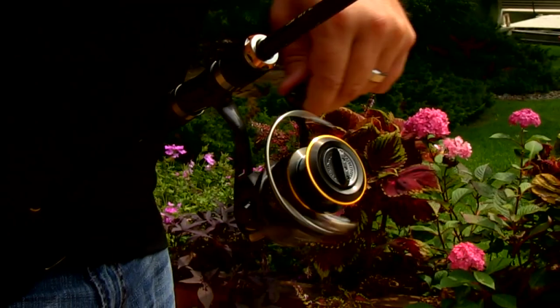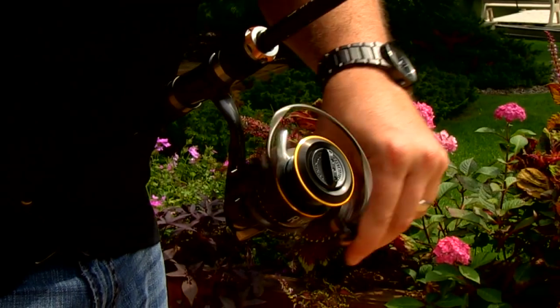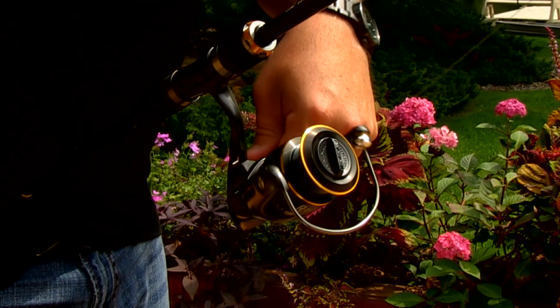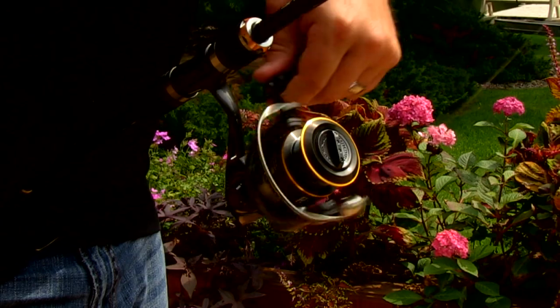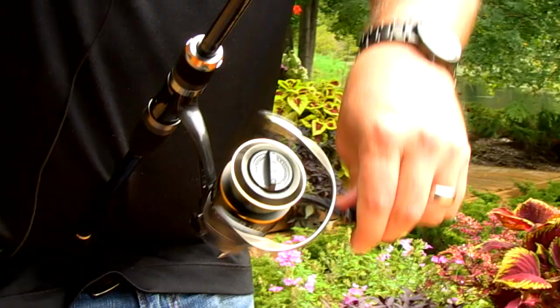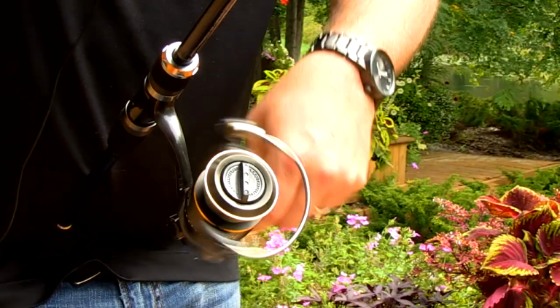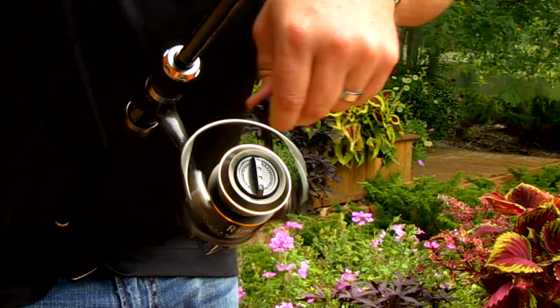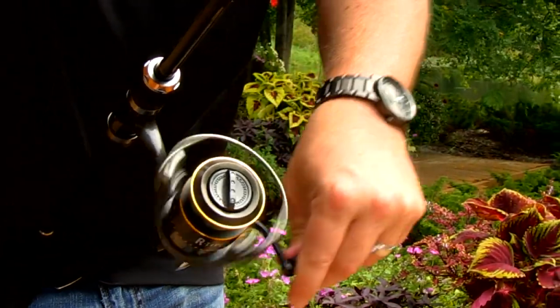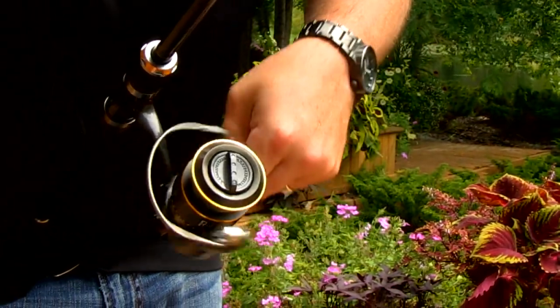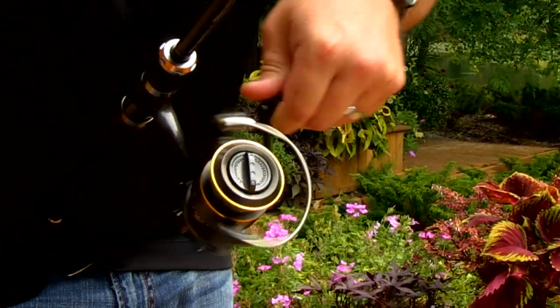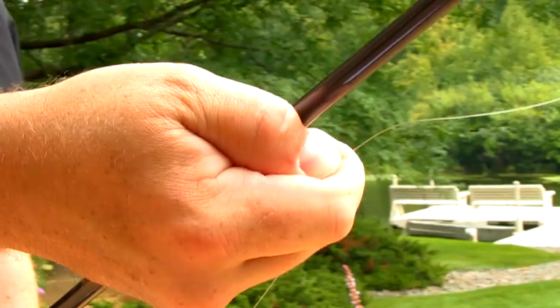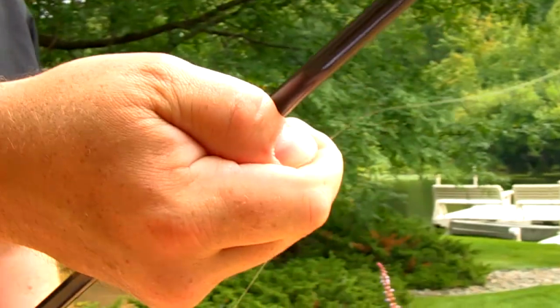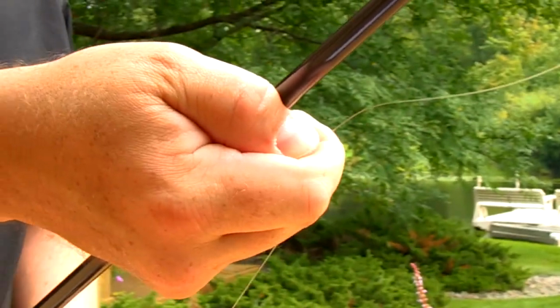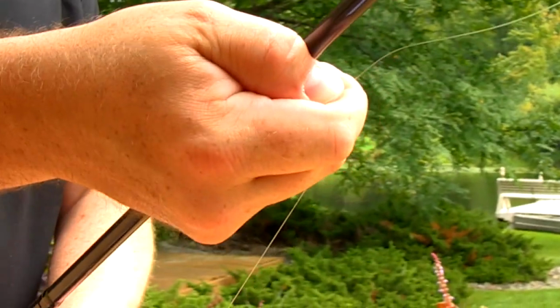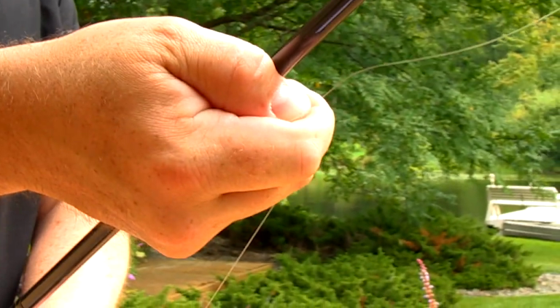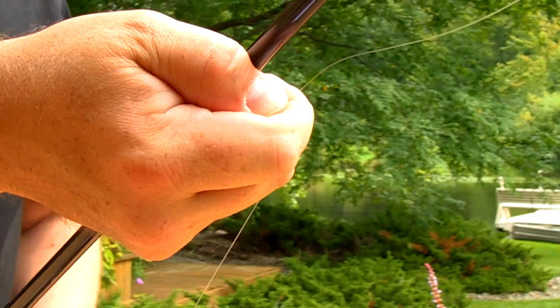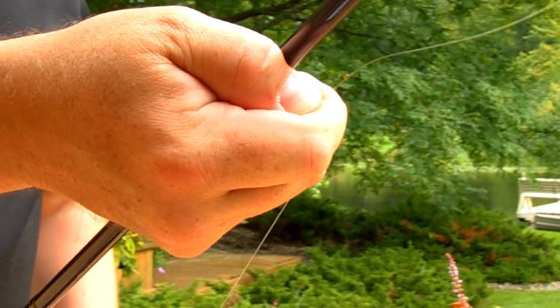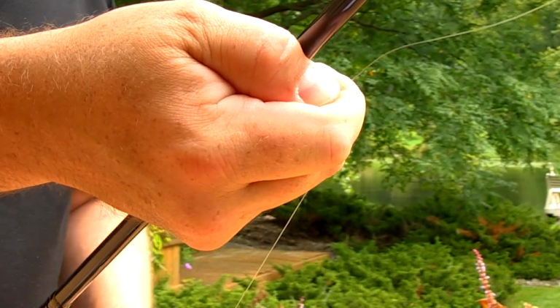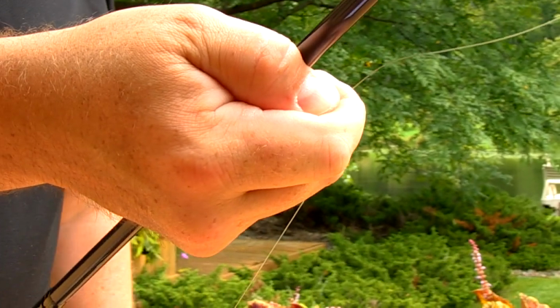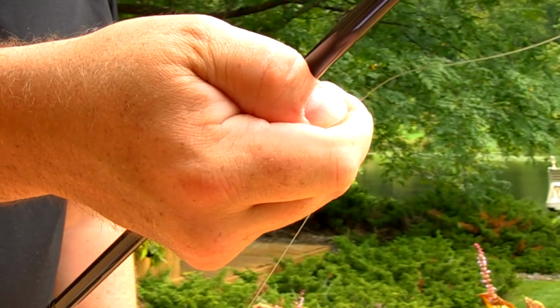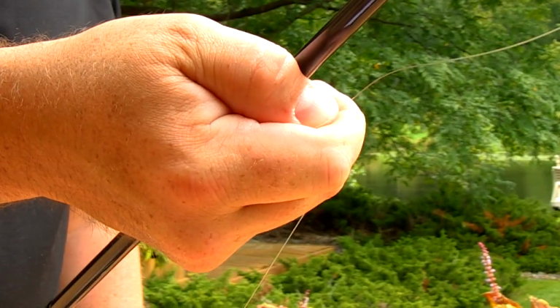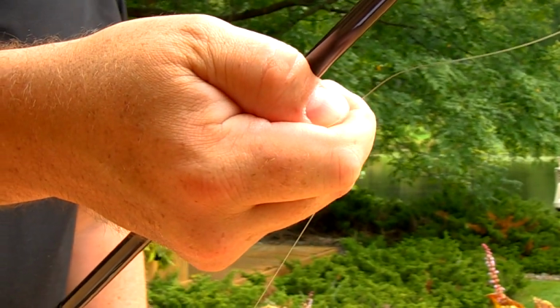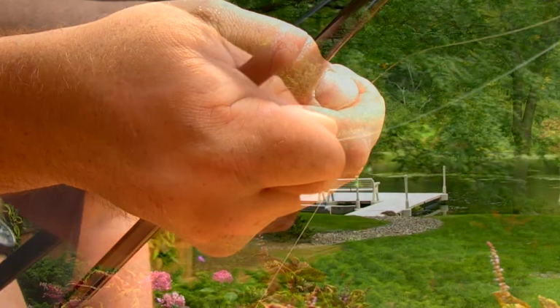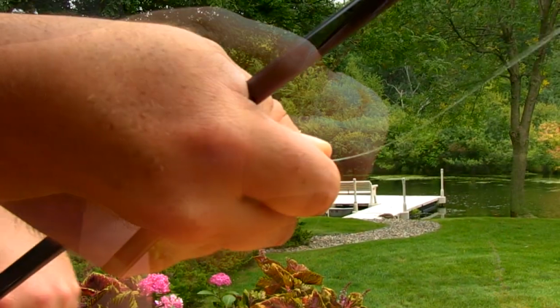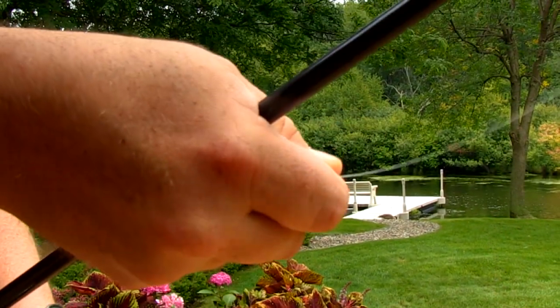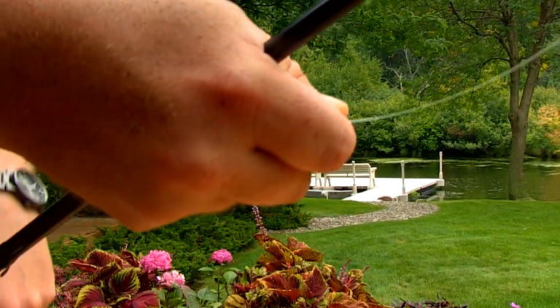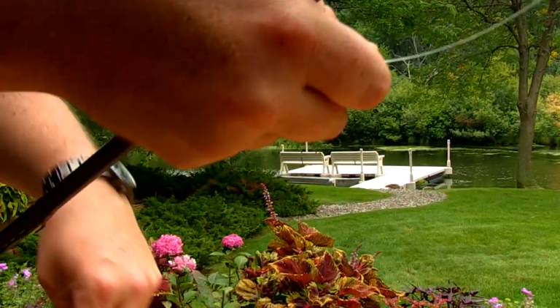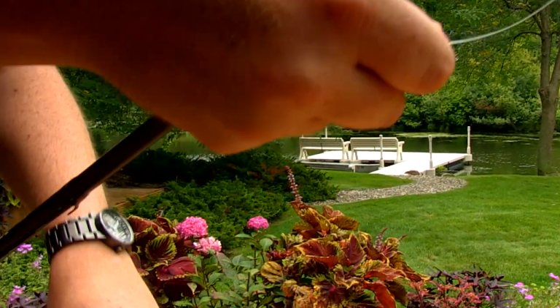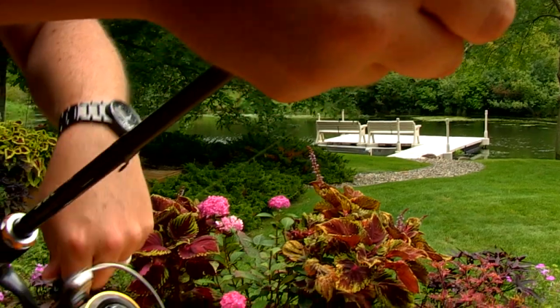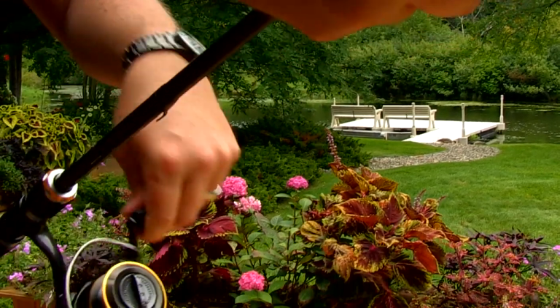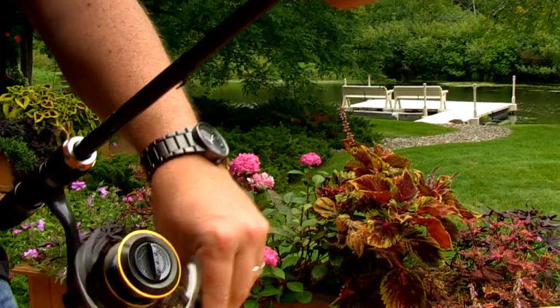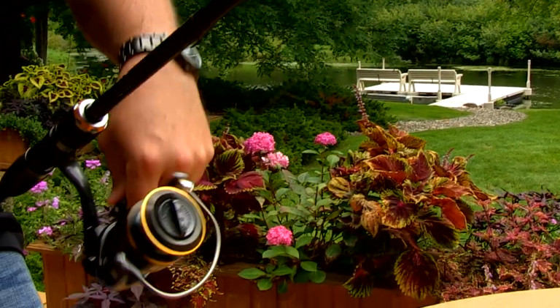The reason for that is it'll prevent line twist. So when you're spooling it on you want to hold your hand up maybe a foot or two above the reel and grab onto the line. Pinch it — not terribly hard, but you want to get a good solid pinch on that line just so you're getting tension on the spool.